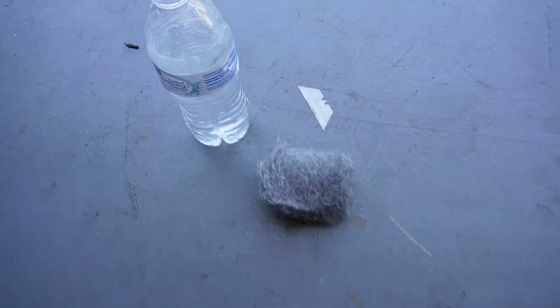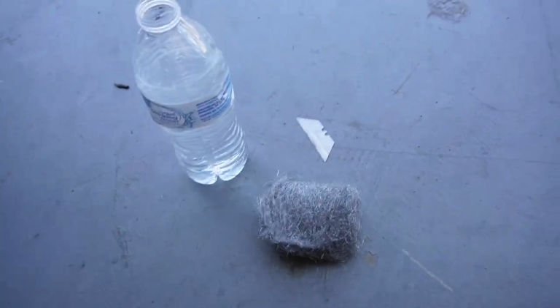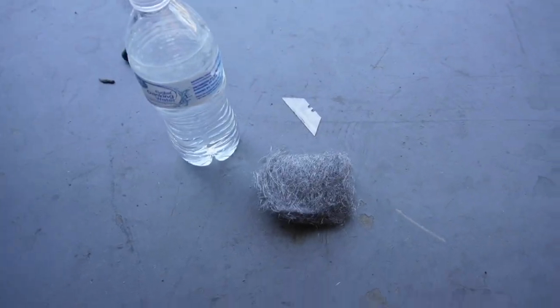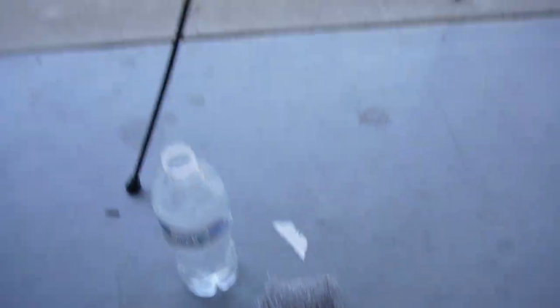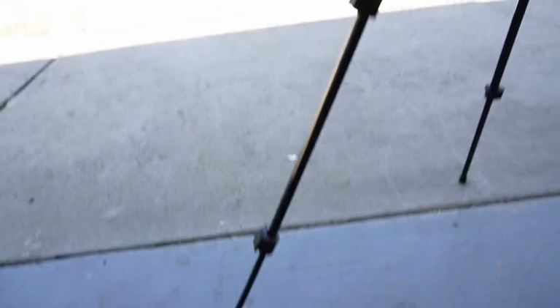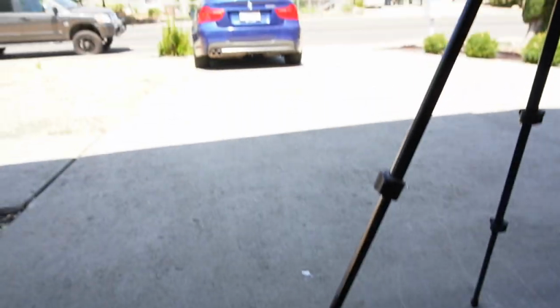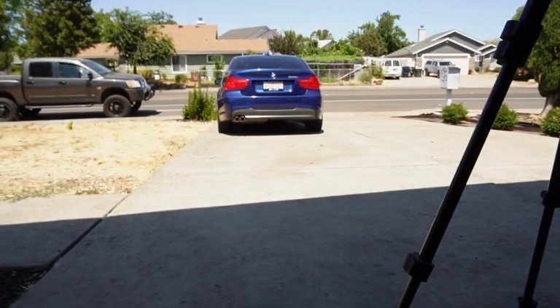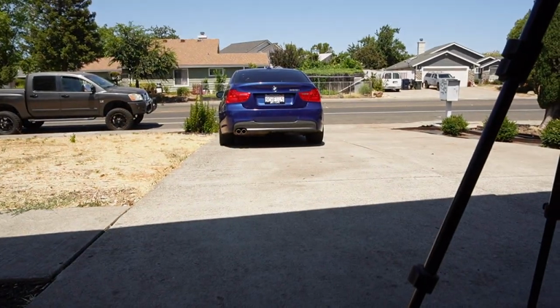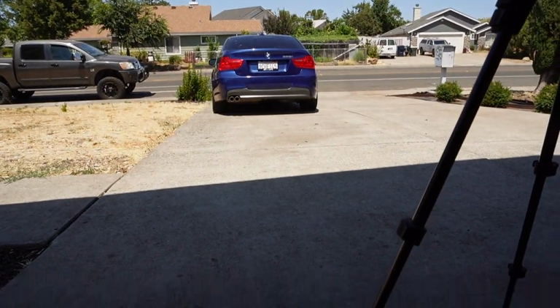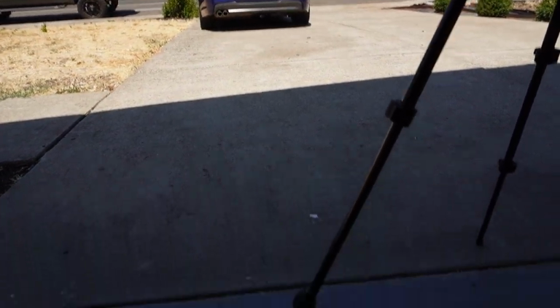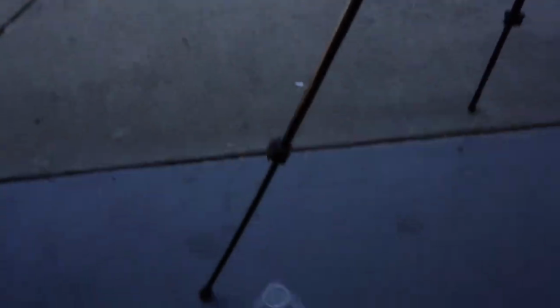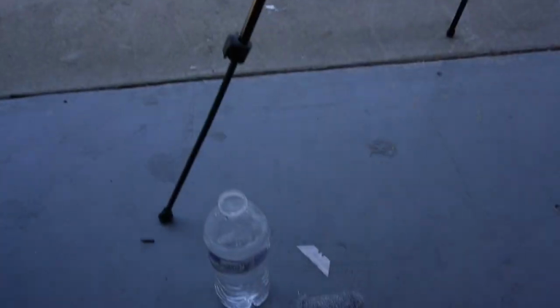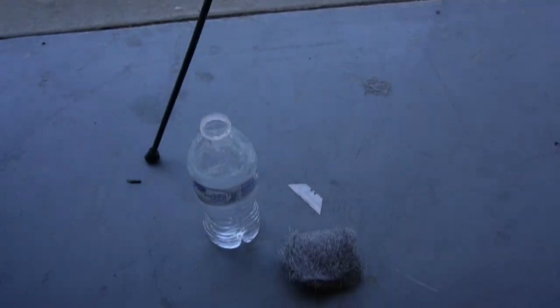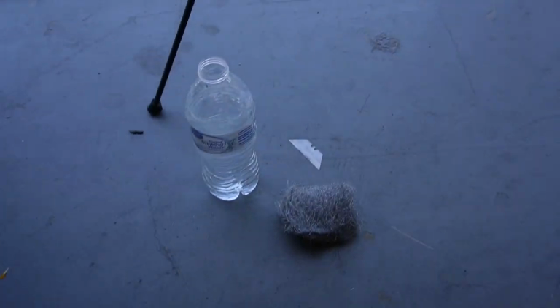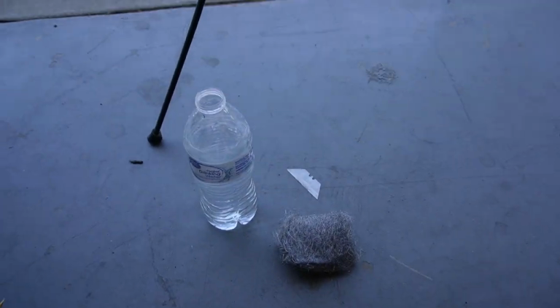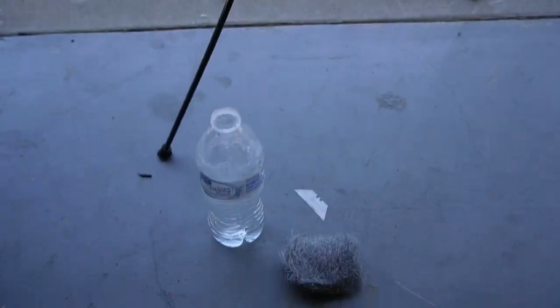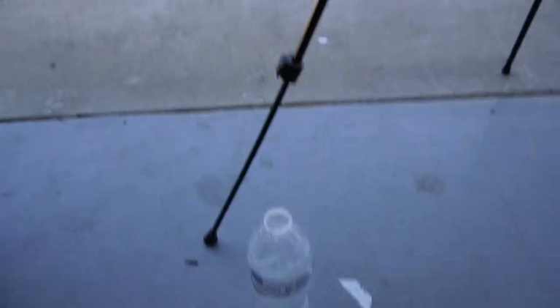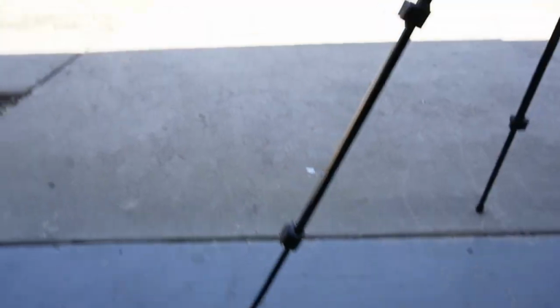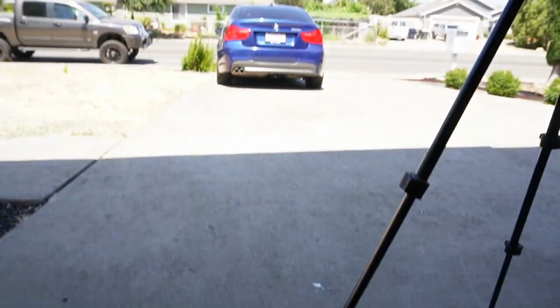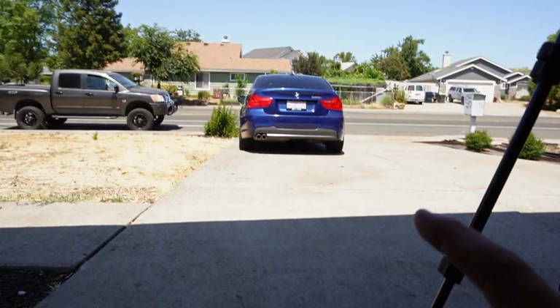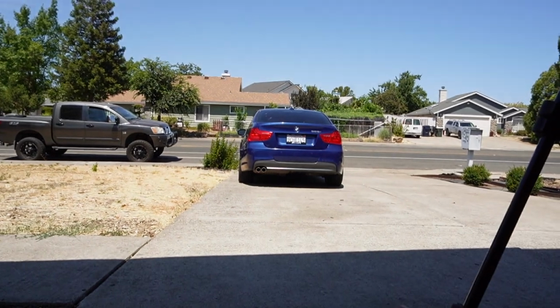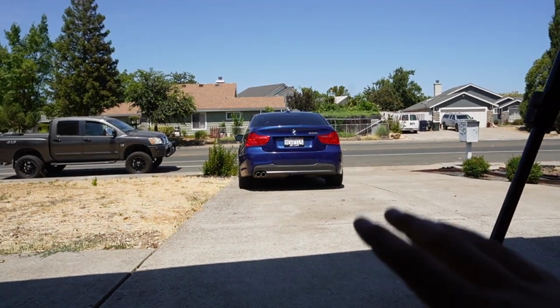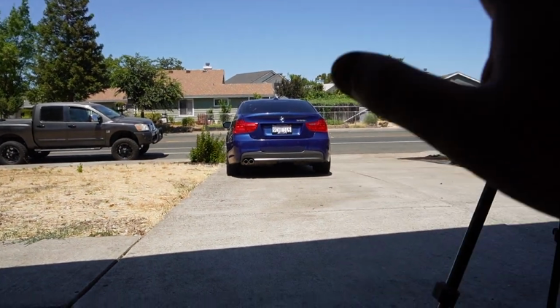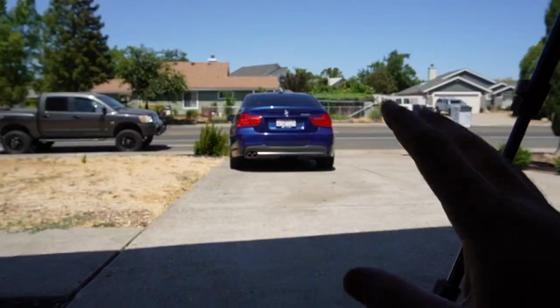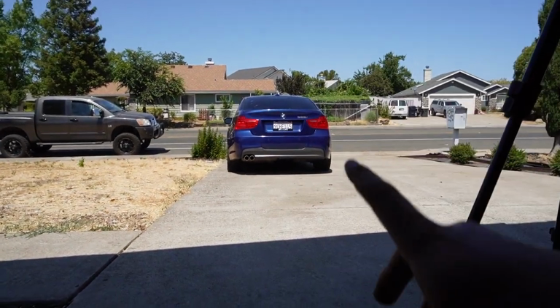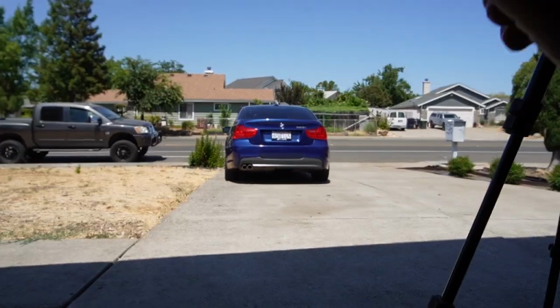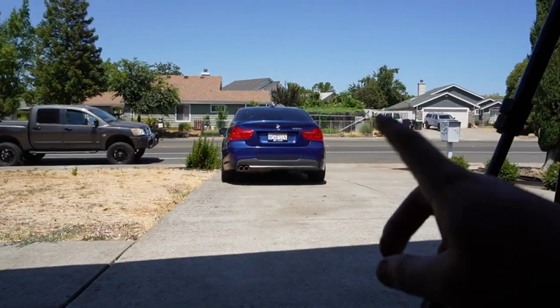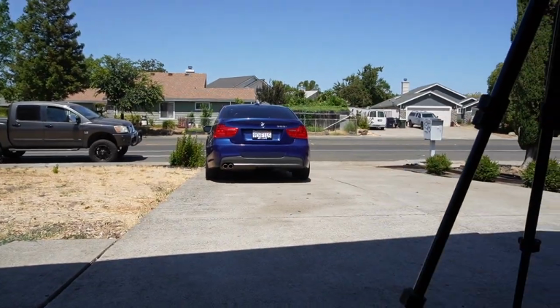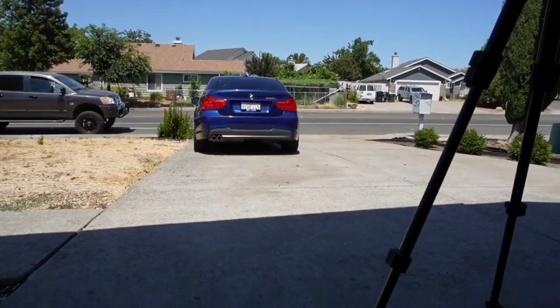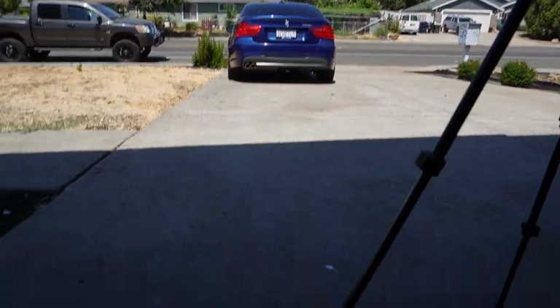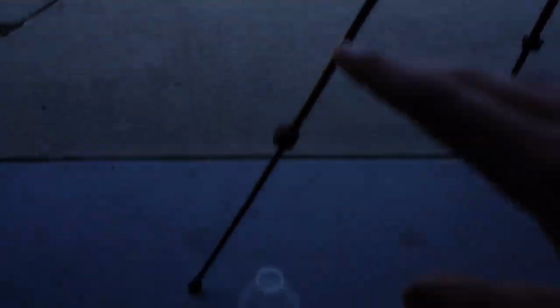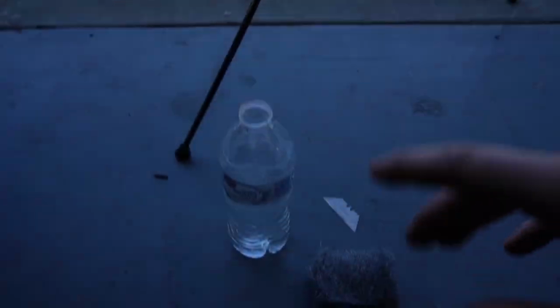What's going on guys, welcome back to the channel. In today's video I'm going to be showing you guys how to actually clean off water stains the best way on your BMW.